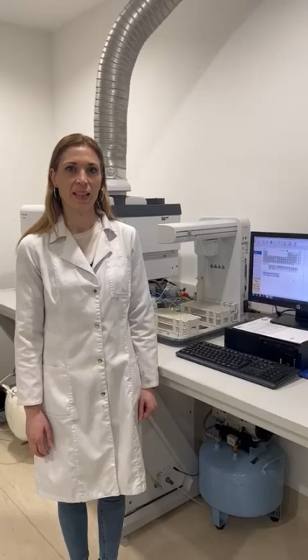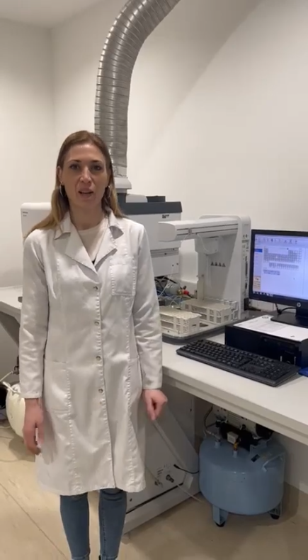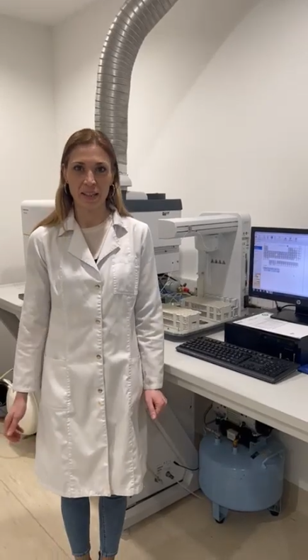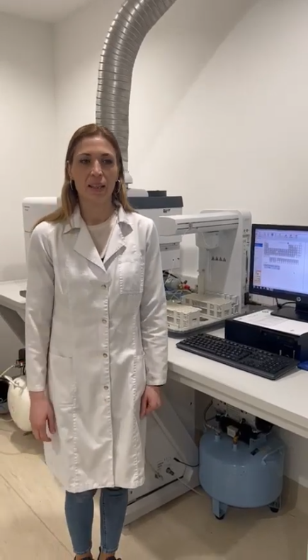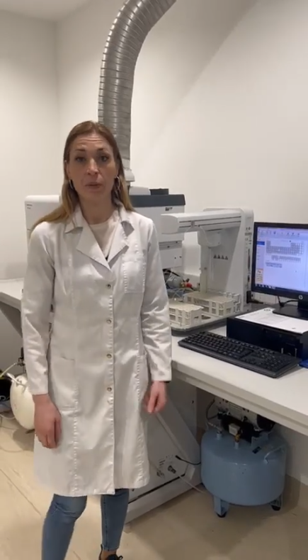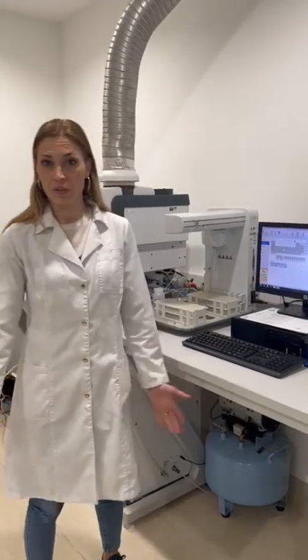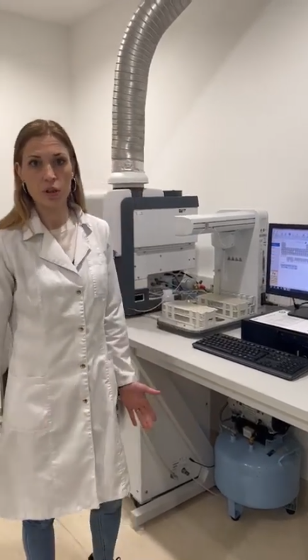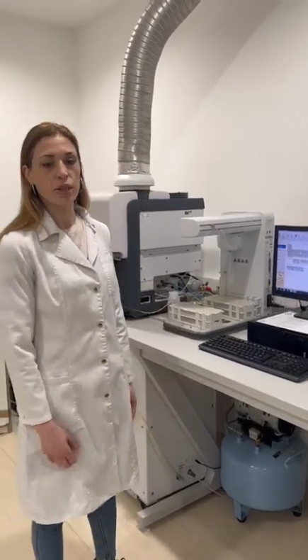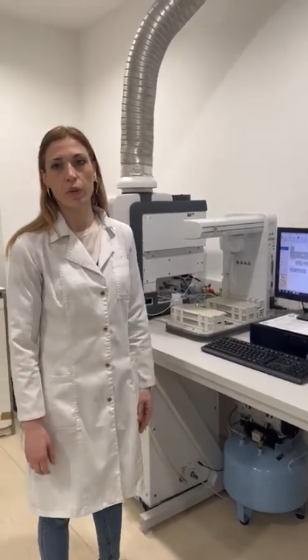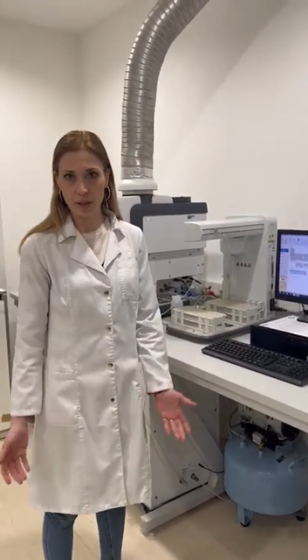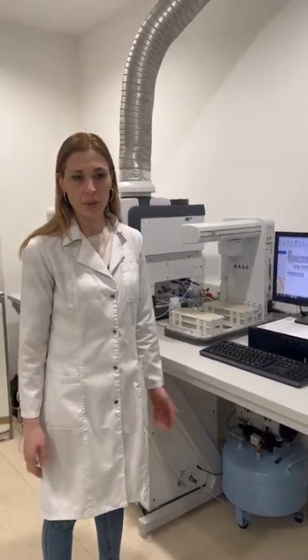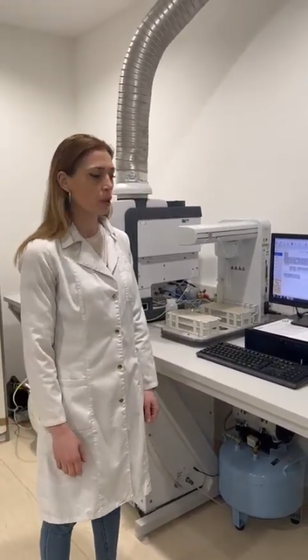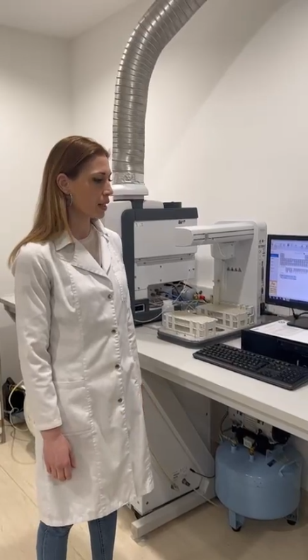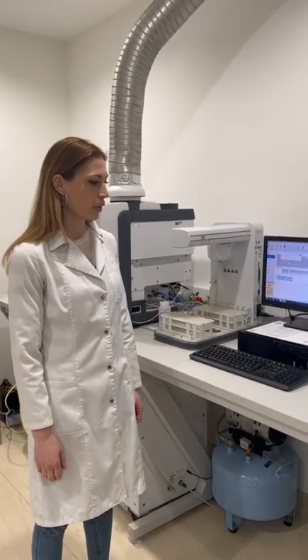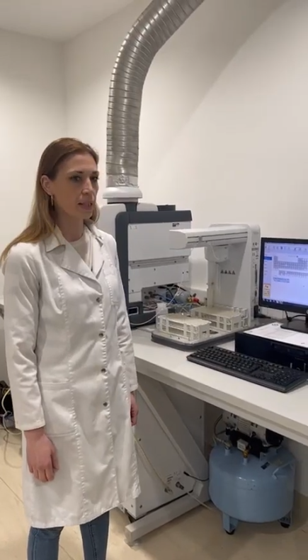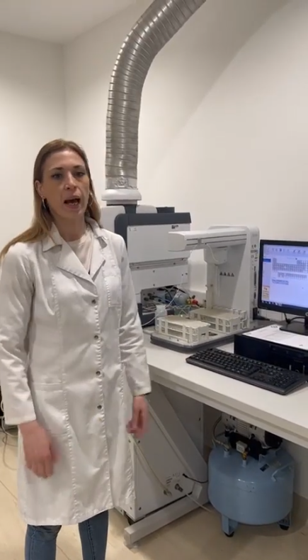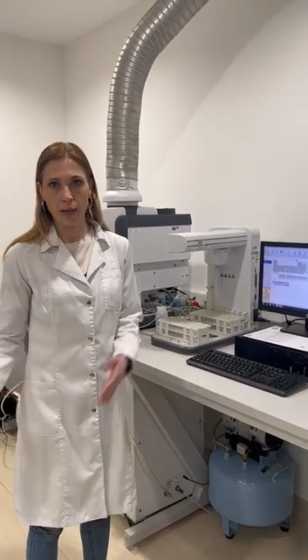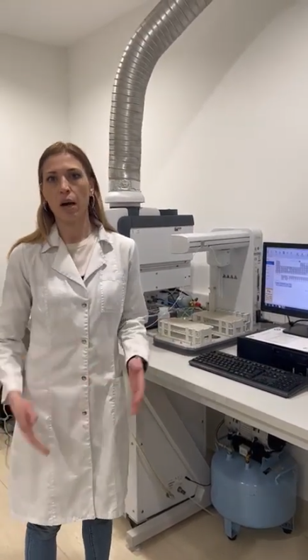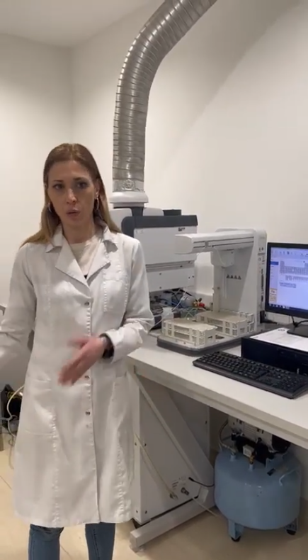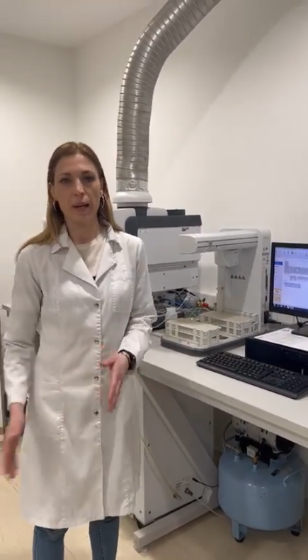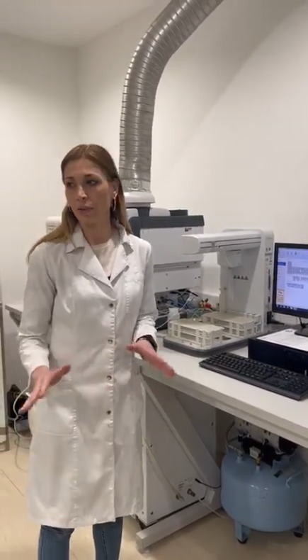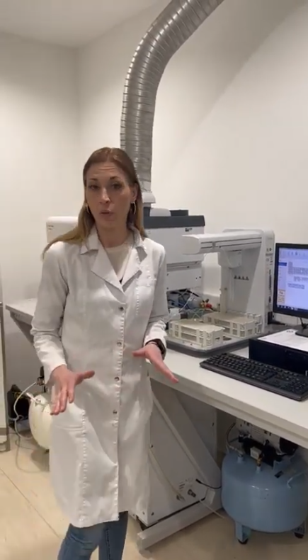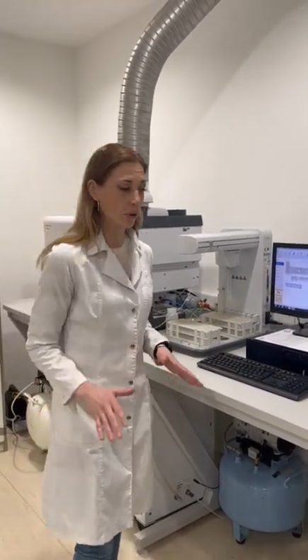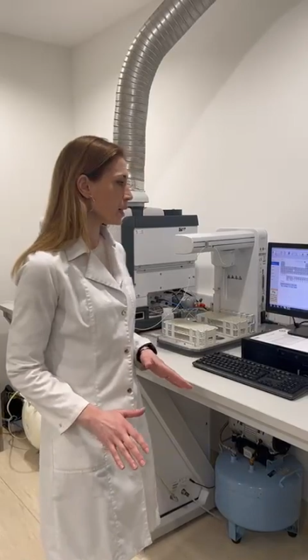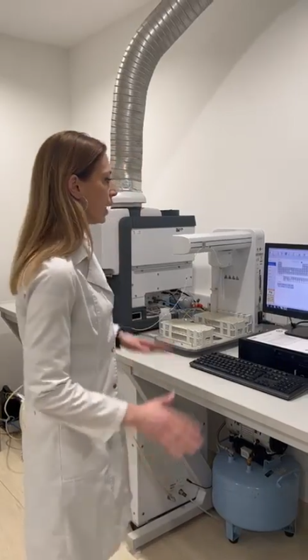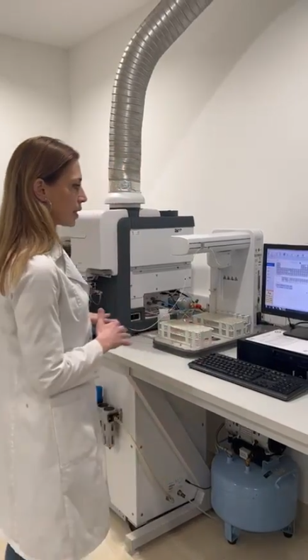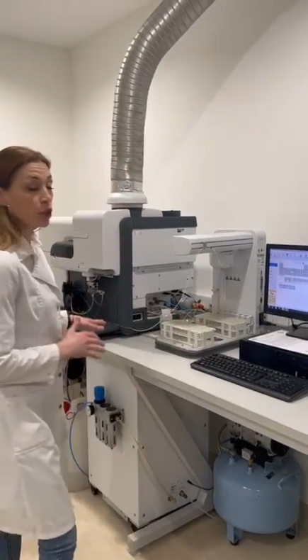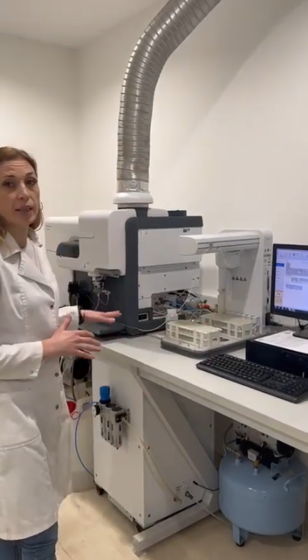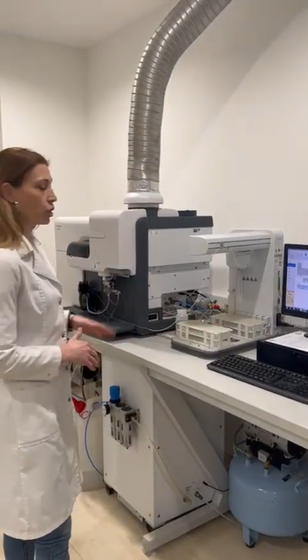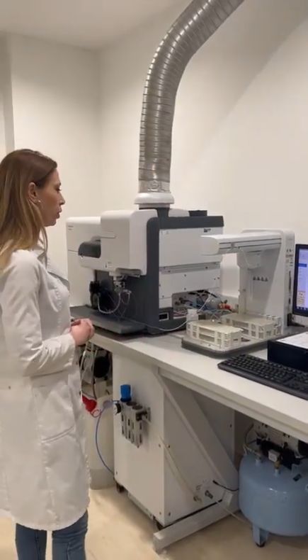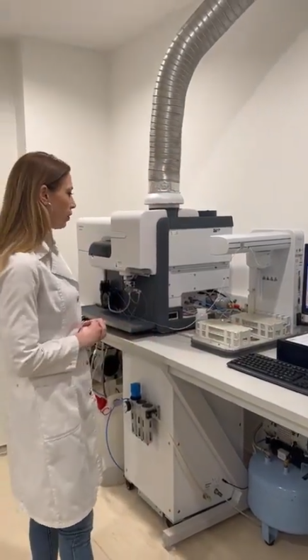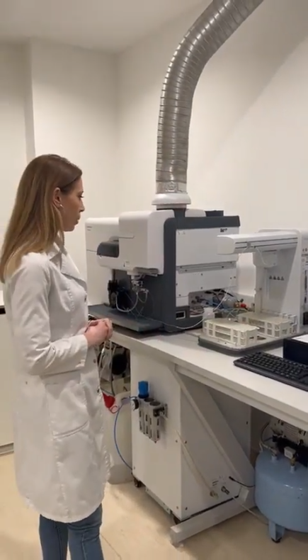Hello again. In the previous videos you can see how we prepare the samples for this kind of analysis, how we weigh them, how we dilute them, and after they are ready for the analysis we start the instrumental analysis of our sample.